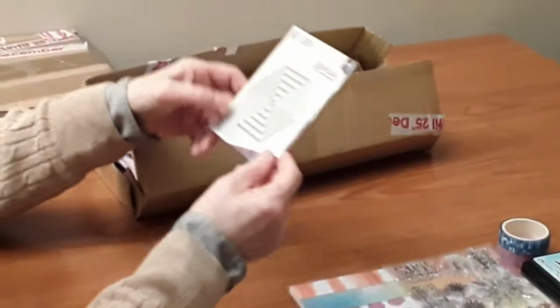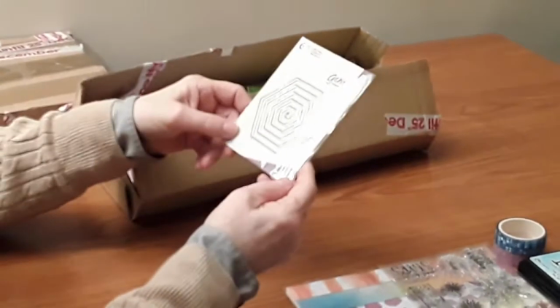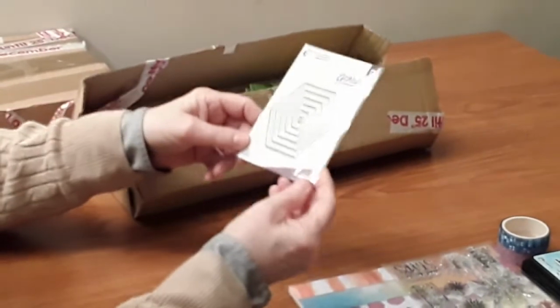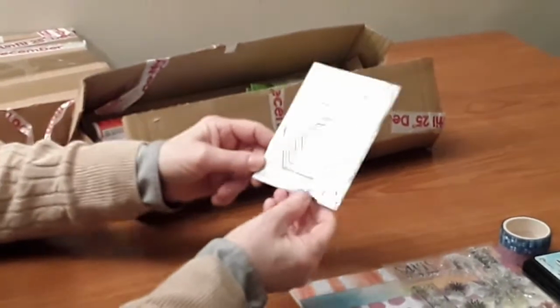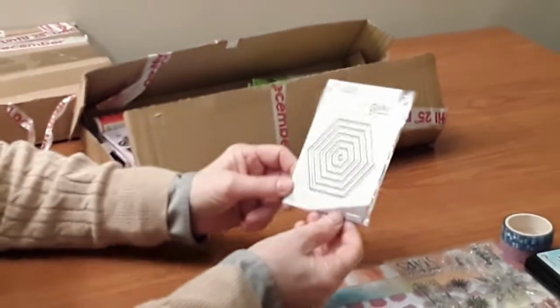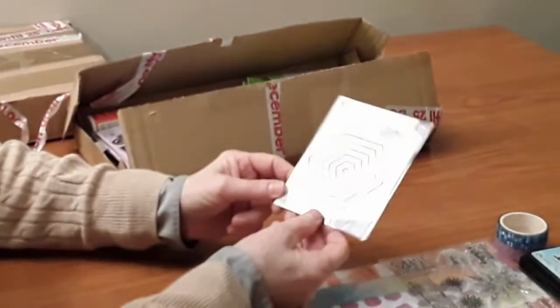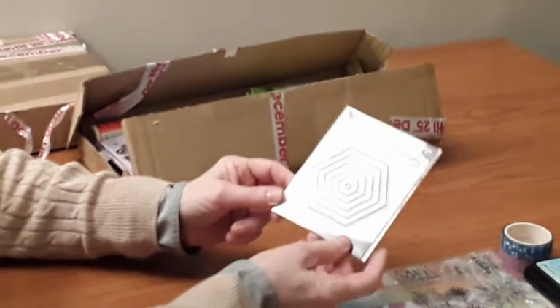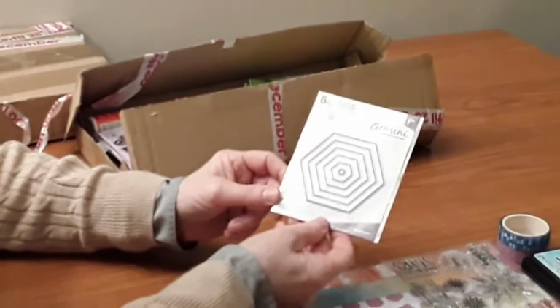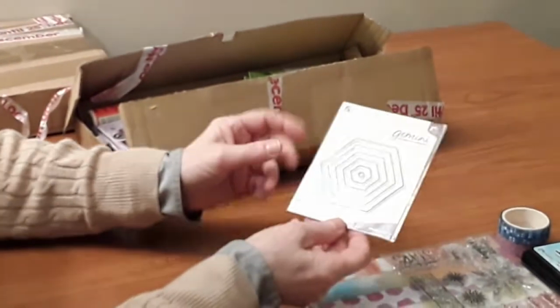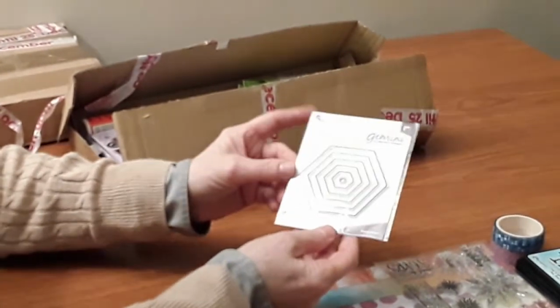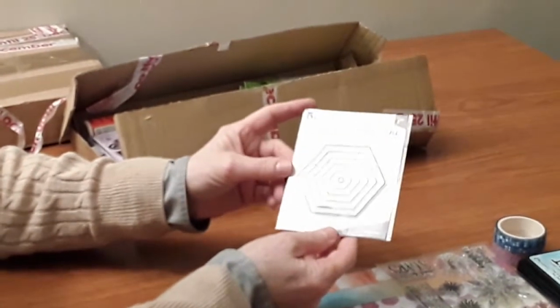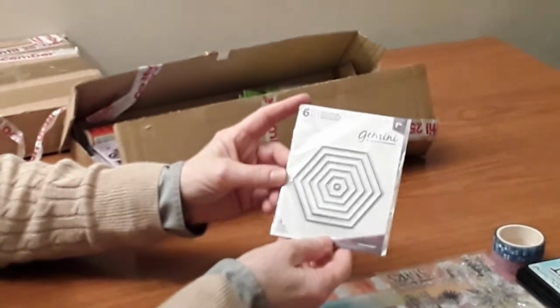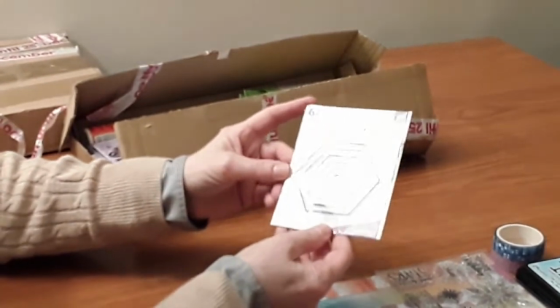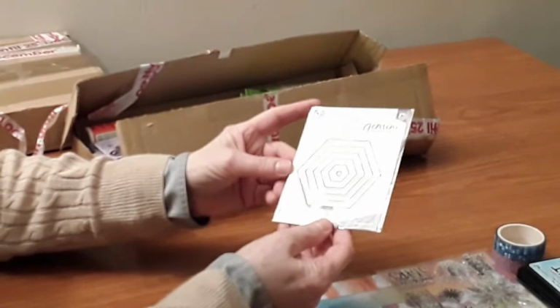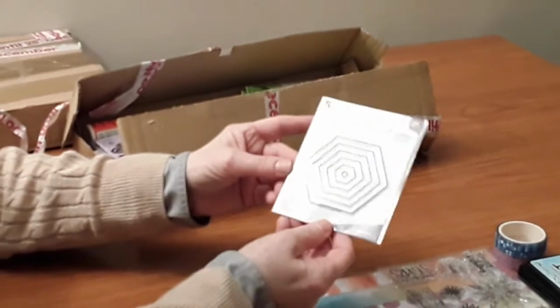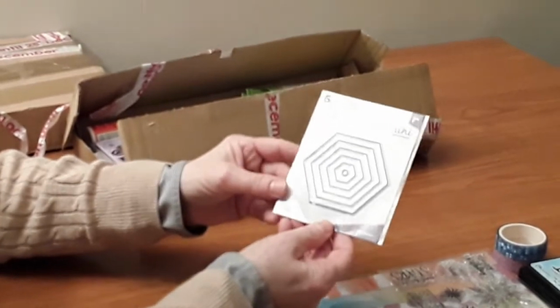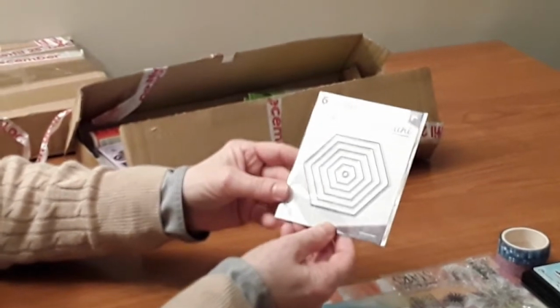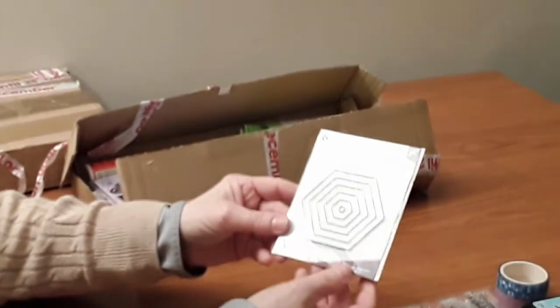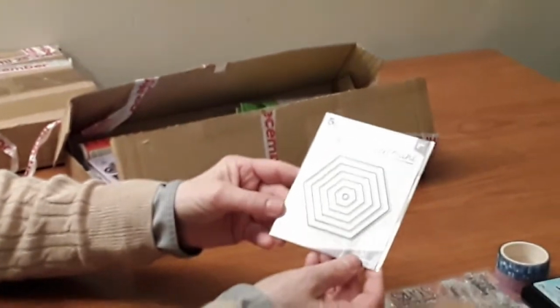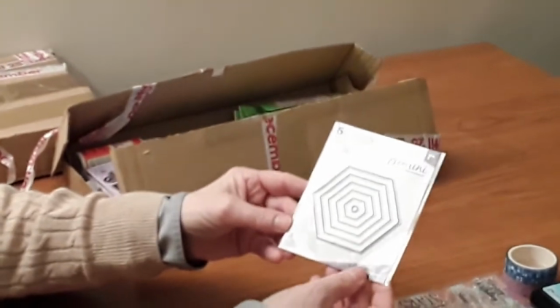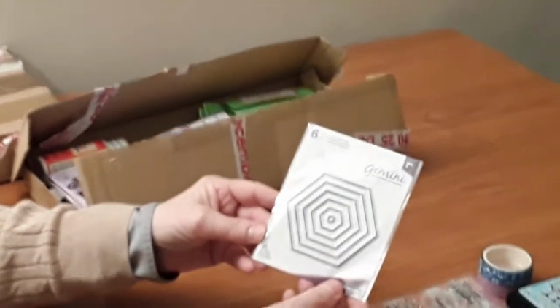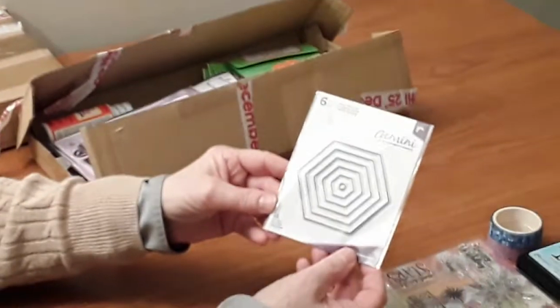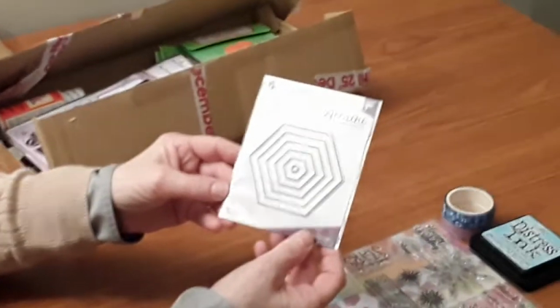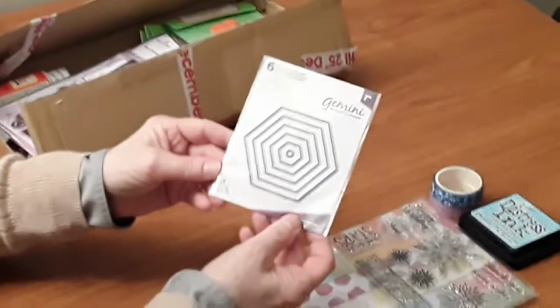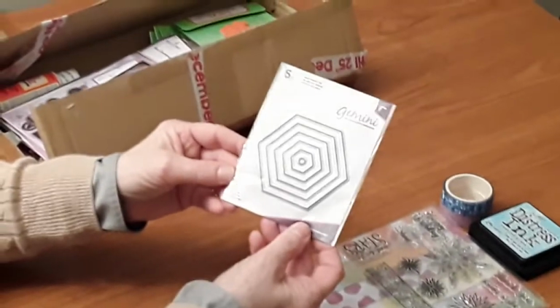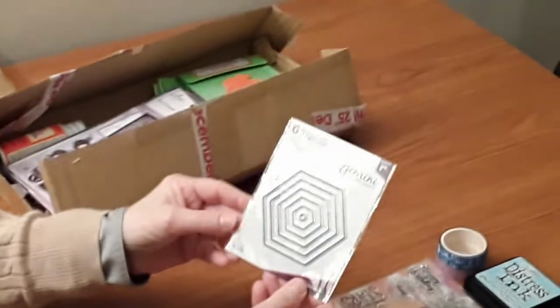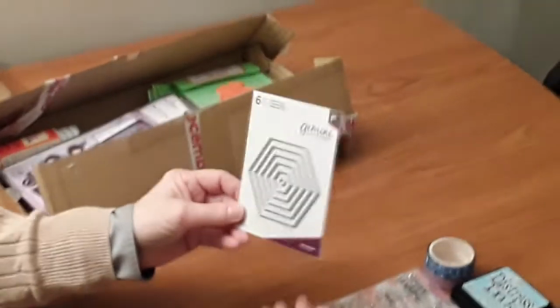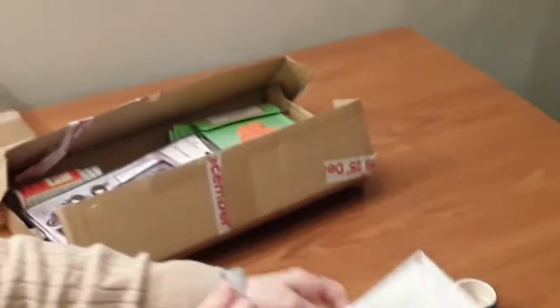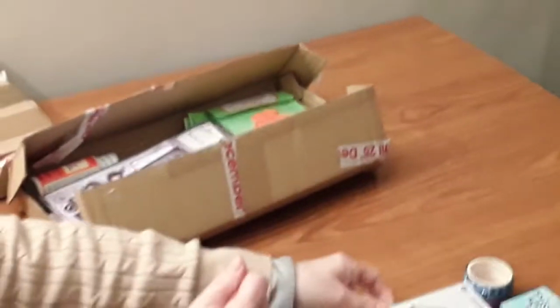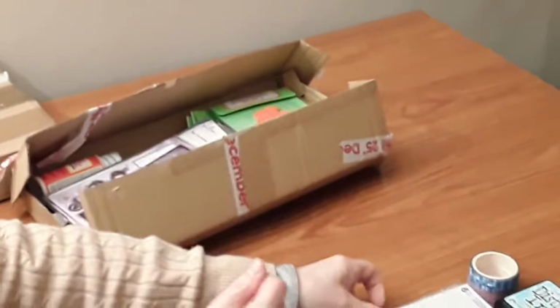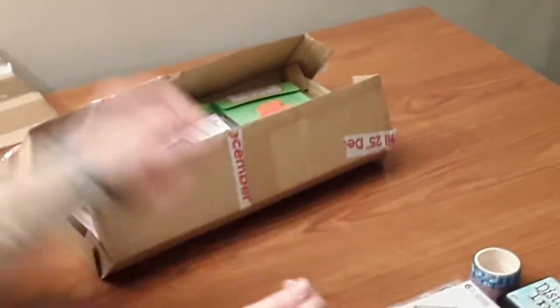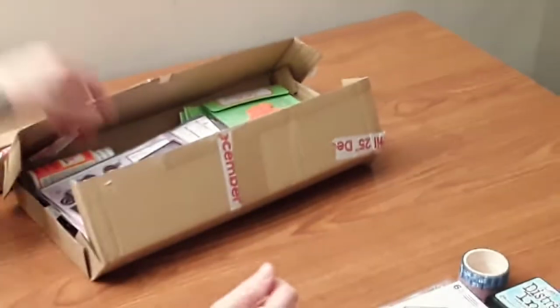And then there's this set of hexagonal dies, which again will be very nice. I don't have anything like that, so that should come in useful.